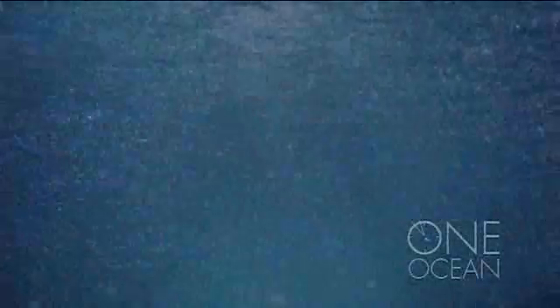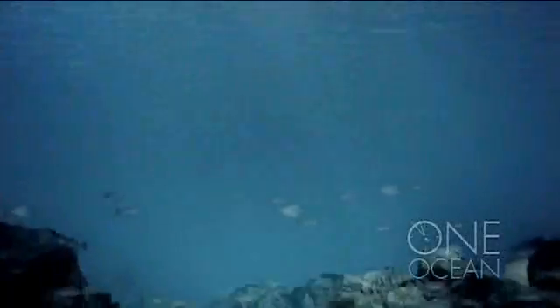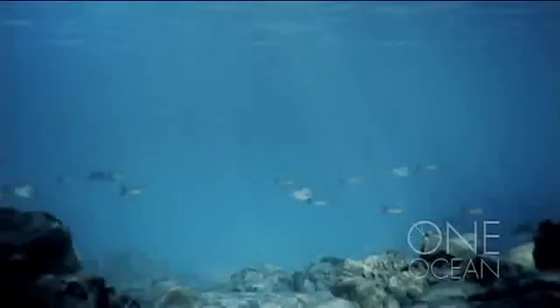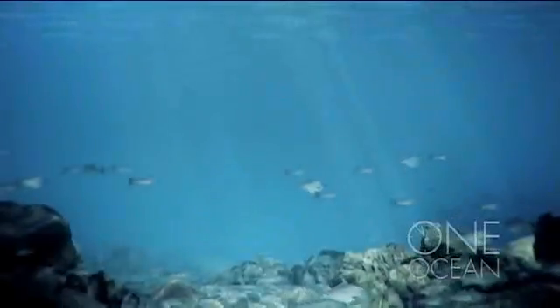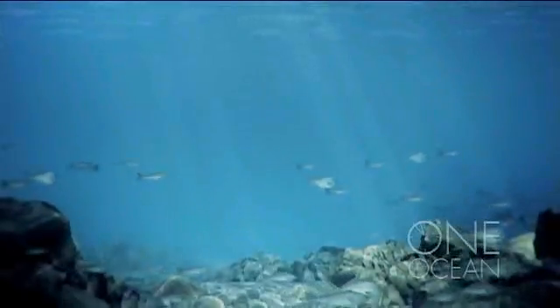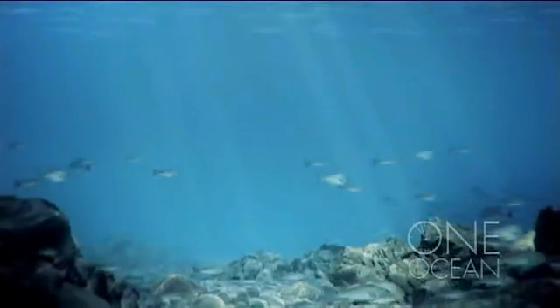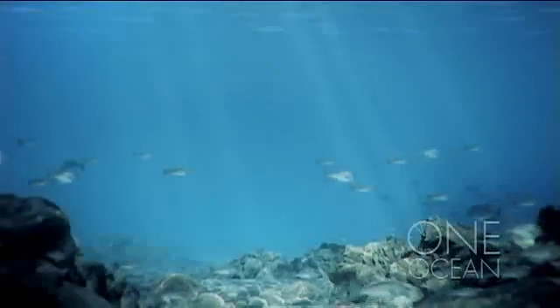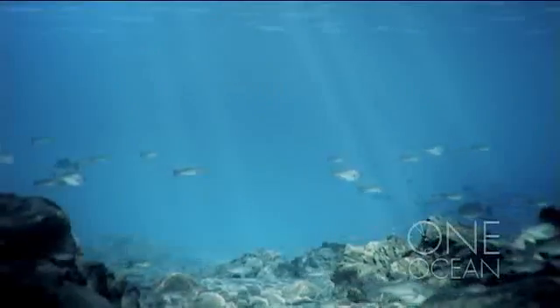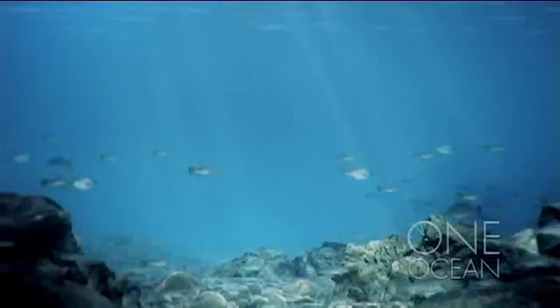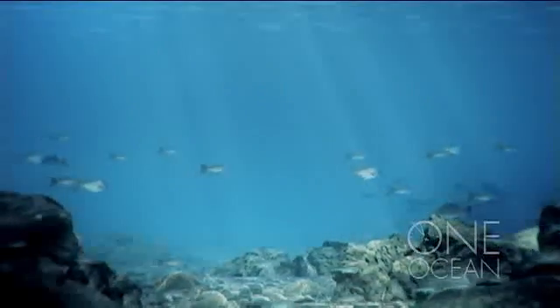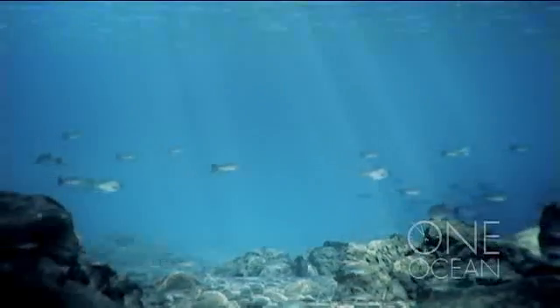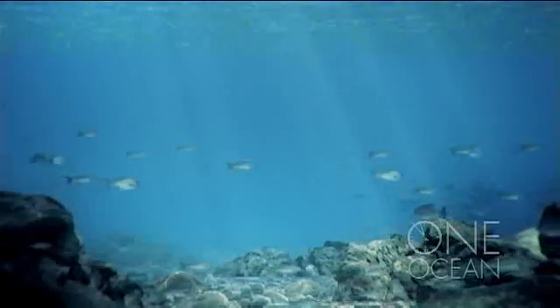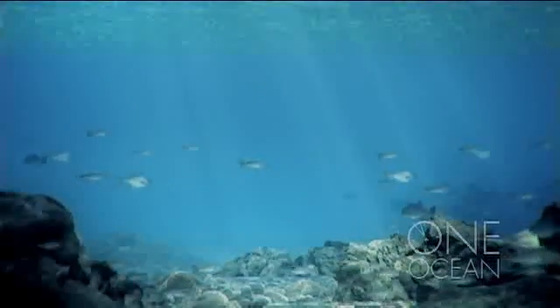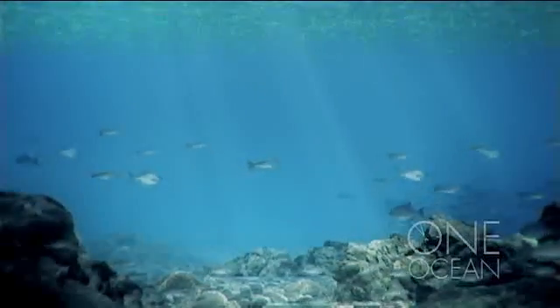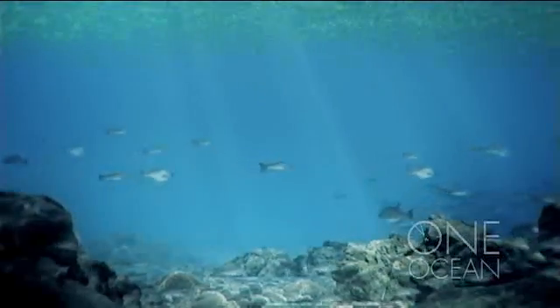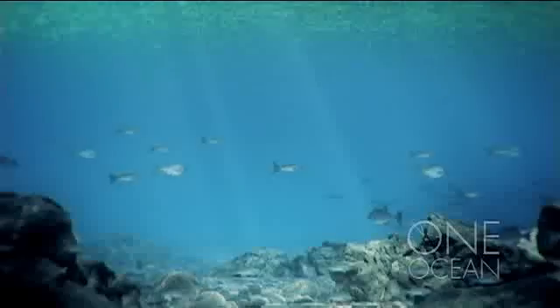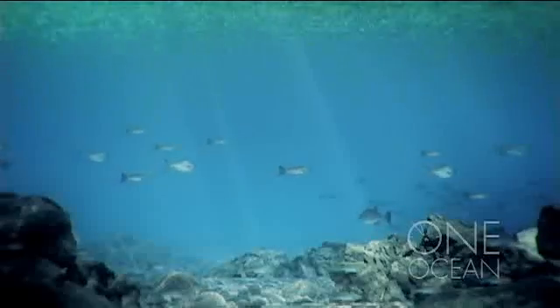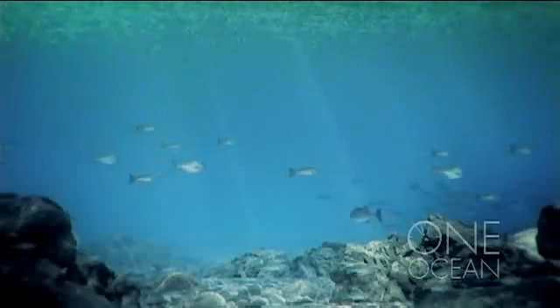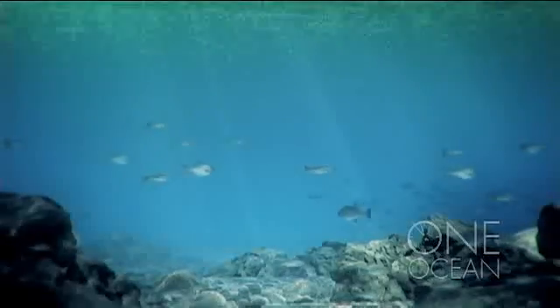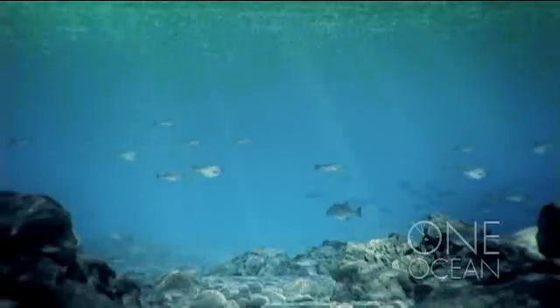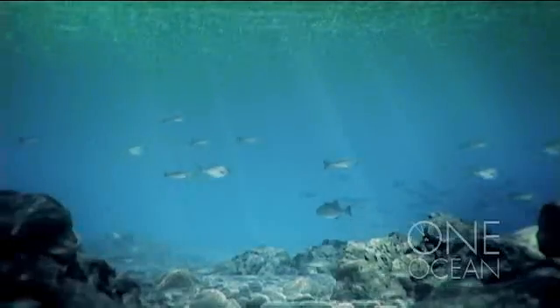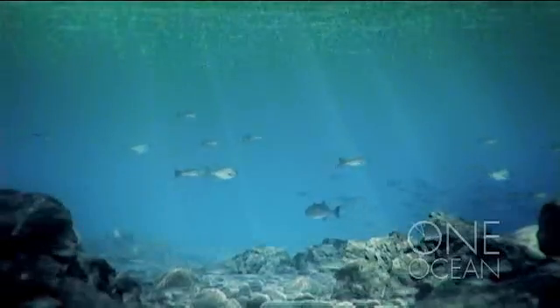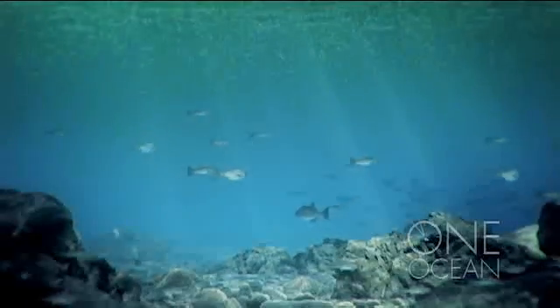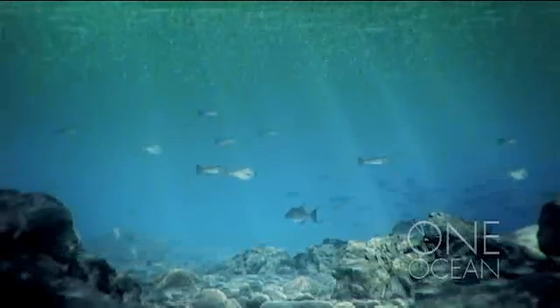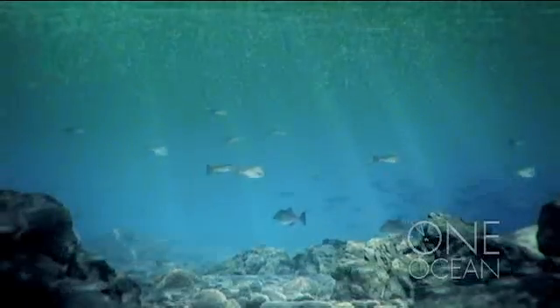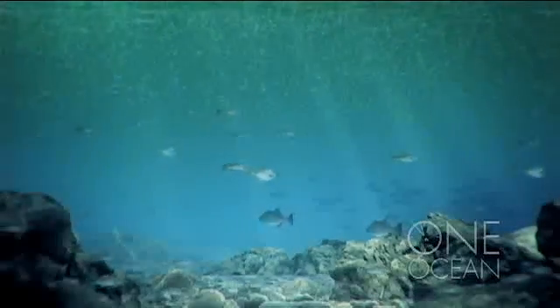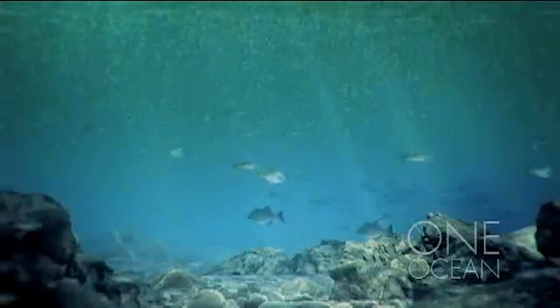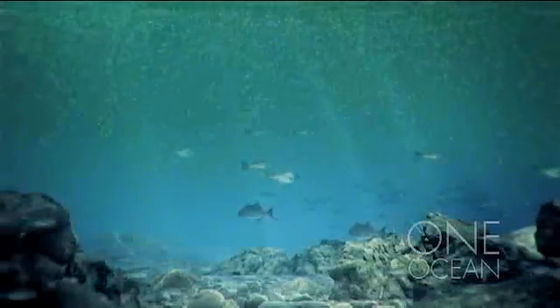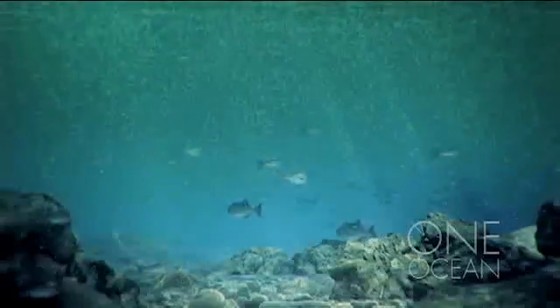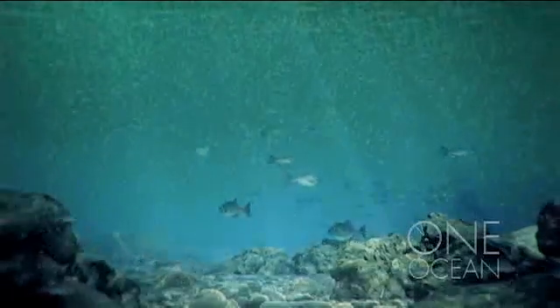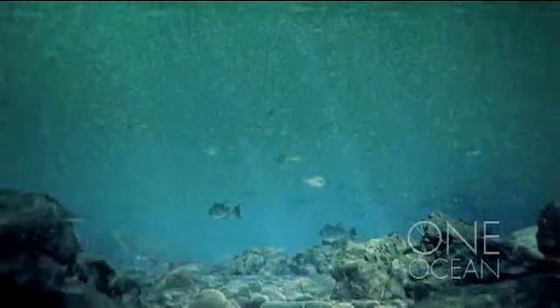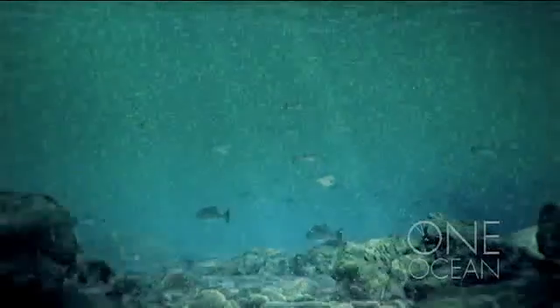All these nutrients cause a massive bloom of algae. When they die, they decompose on the seabed, using up all the oxygen.